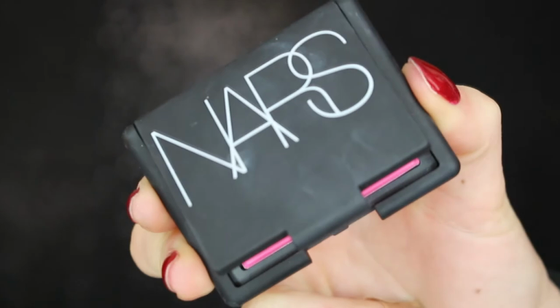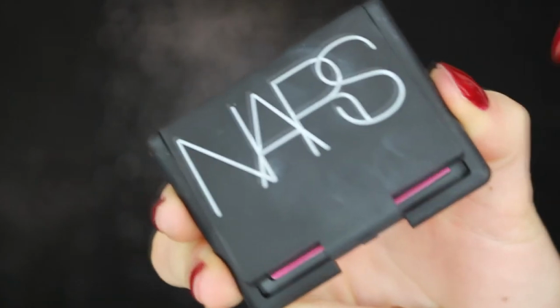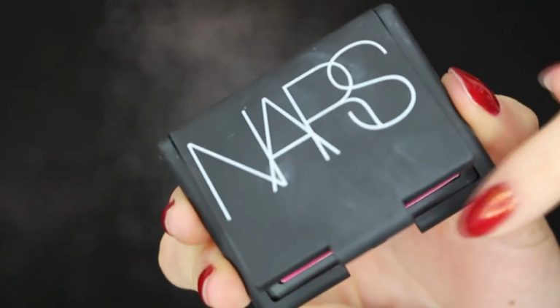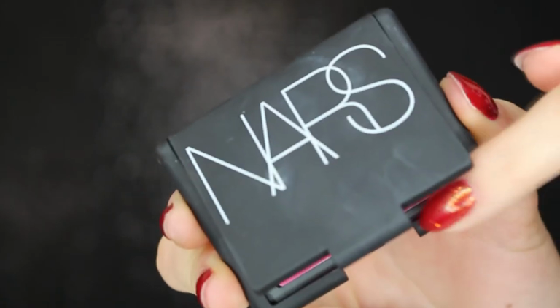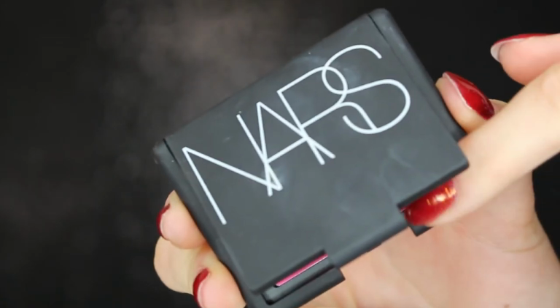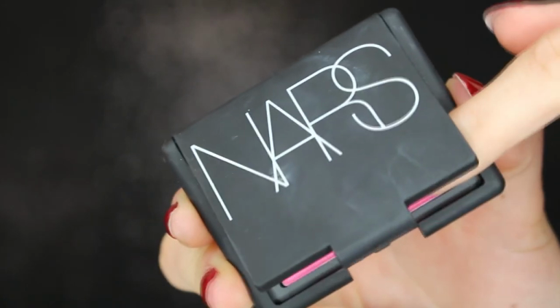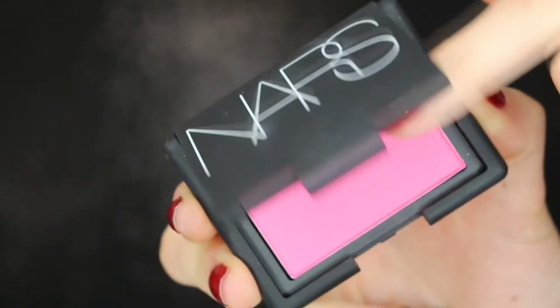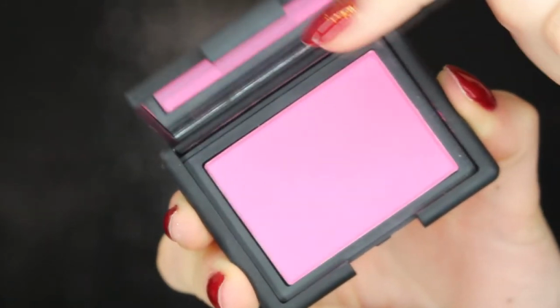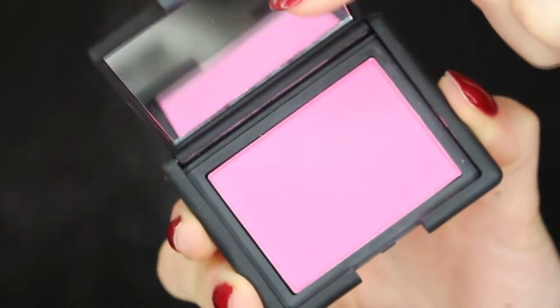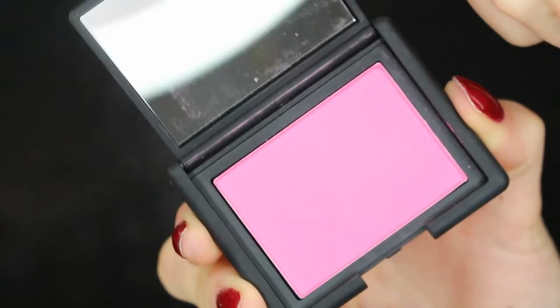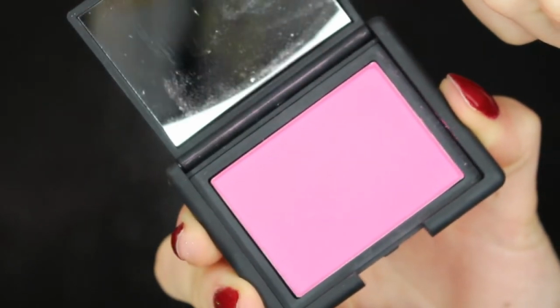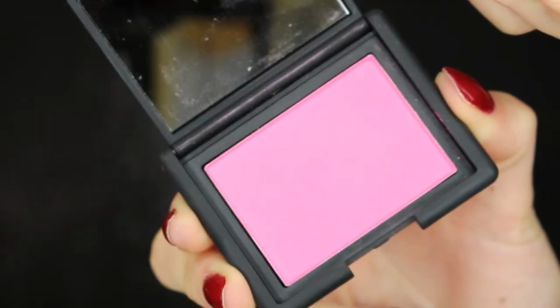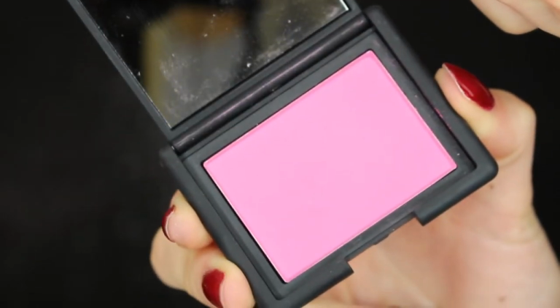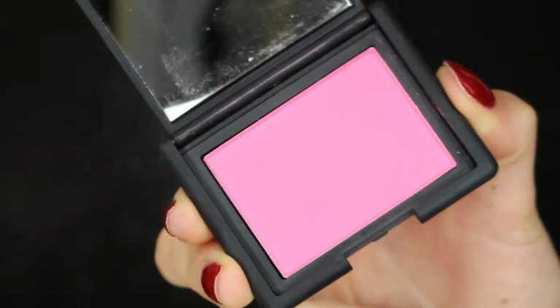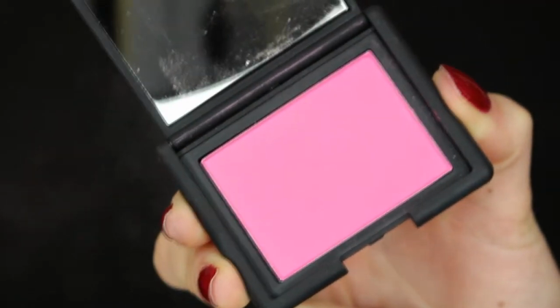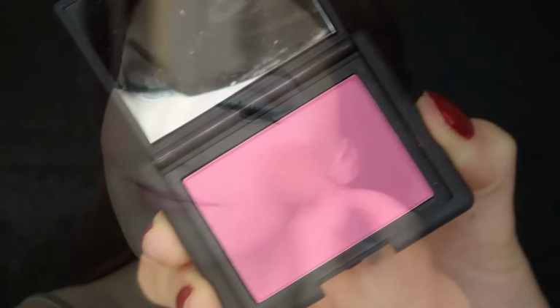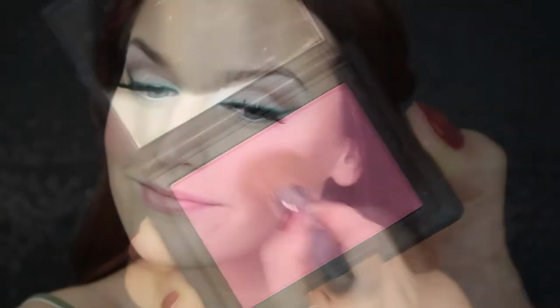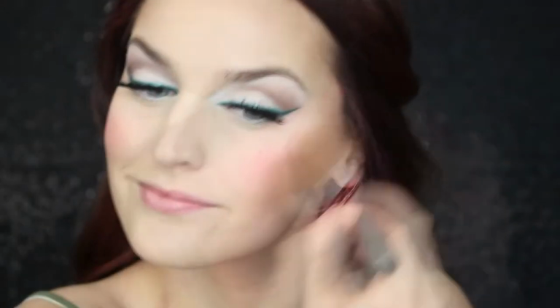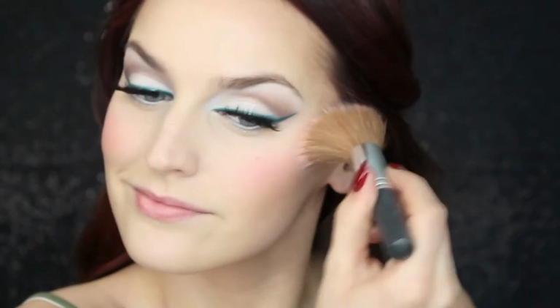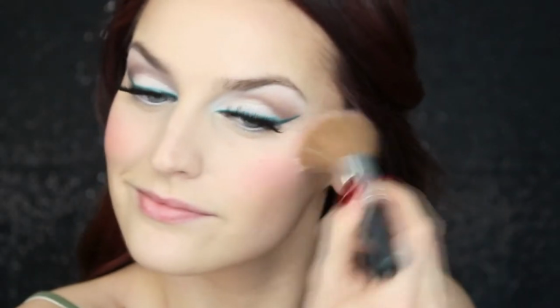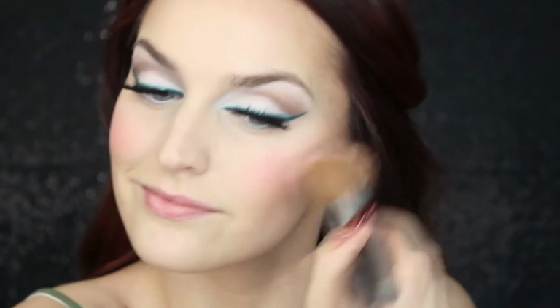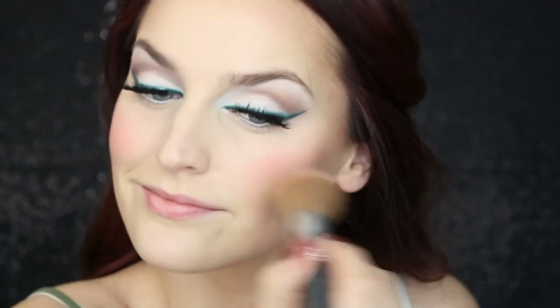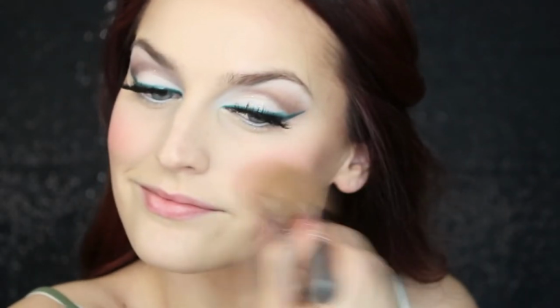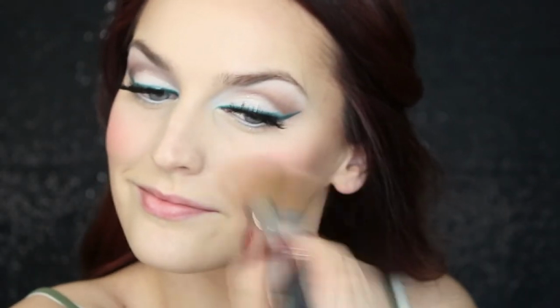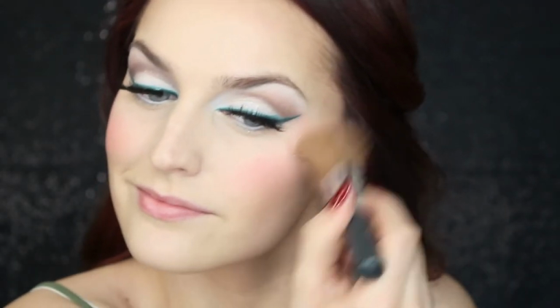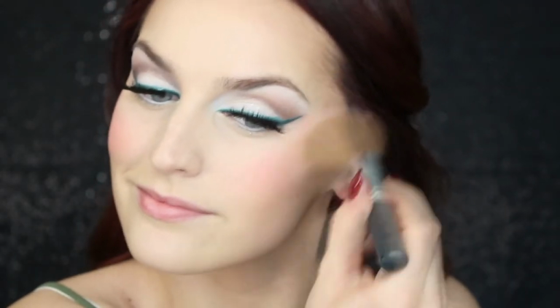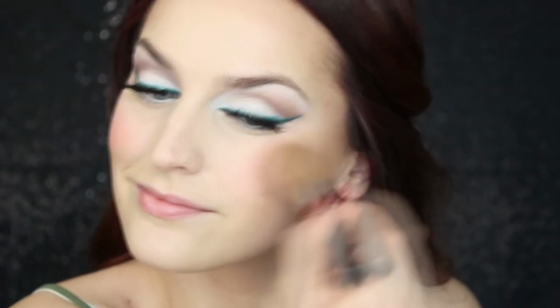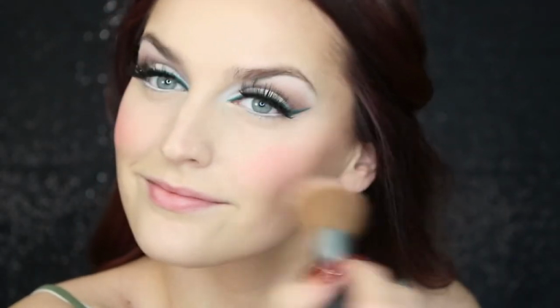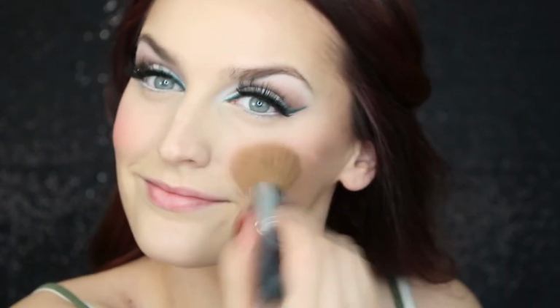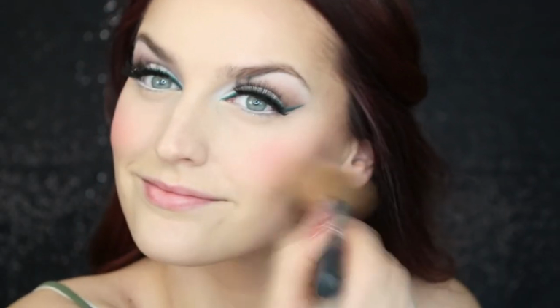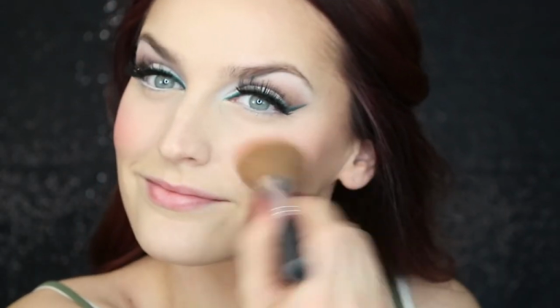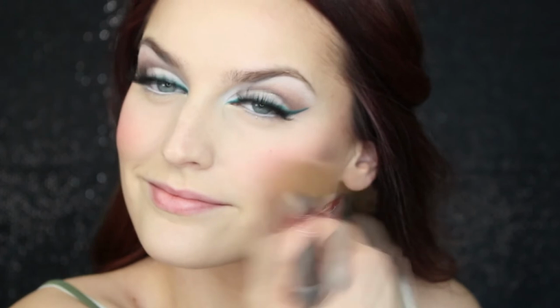To add a nice little pop of color to my cheeks, I decided to go with NARS Desire, and this is the perfect bubblegum pink color. It works great on the cheeks and just gives you a nice little pop of blush.